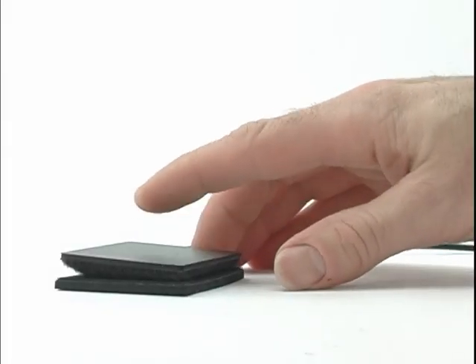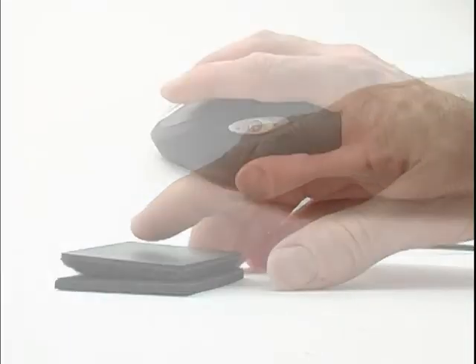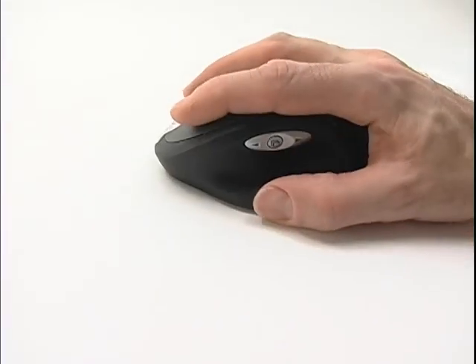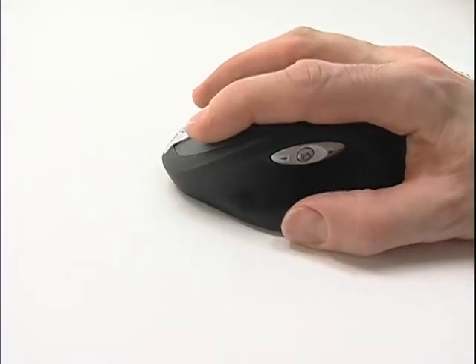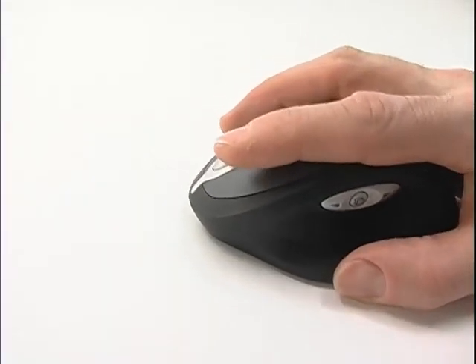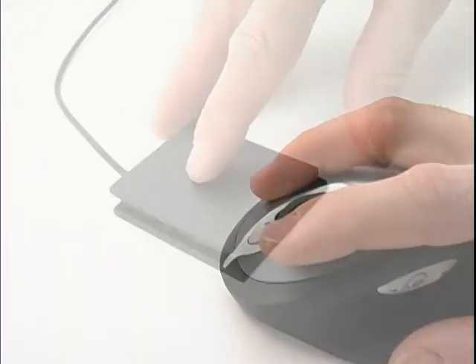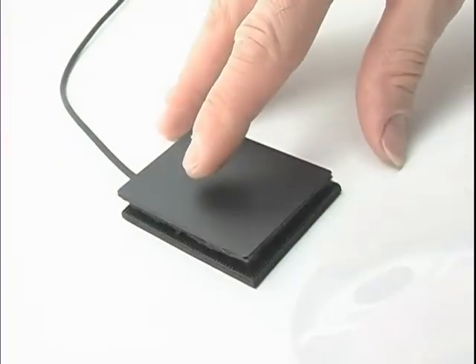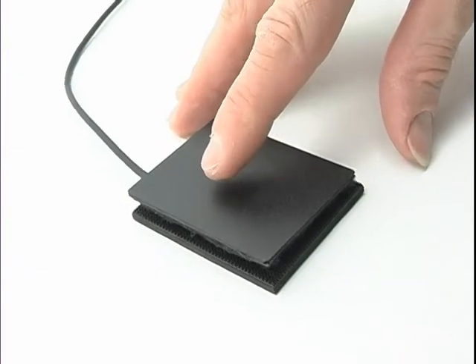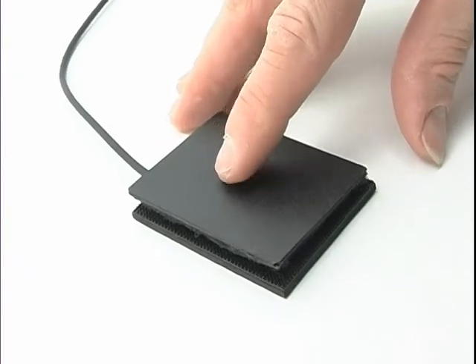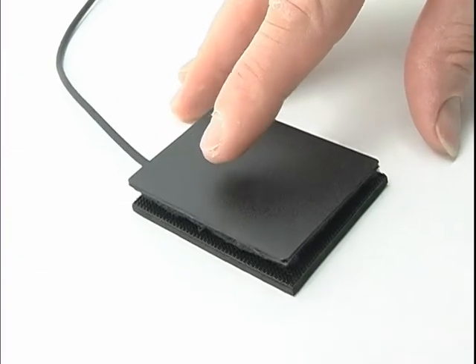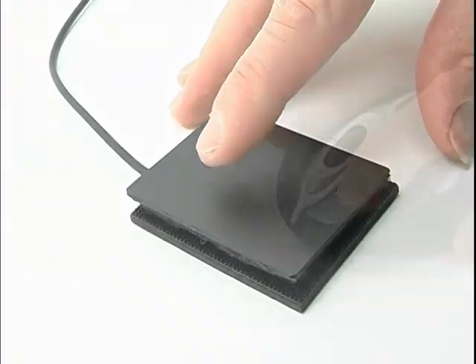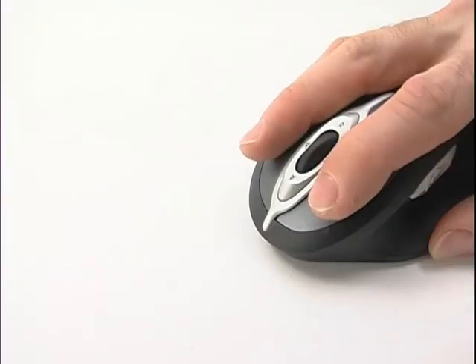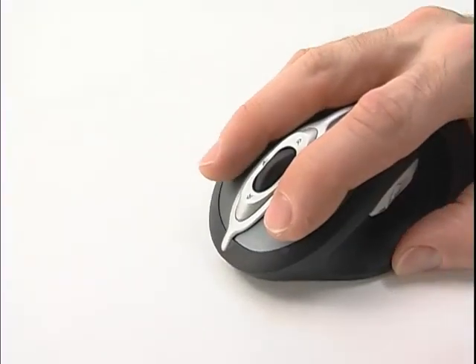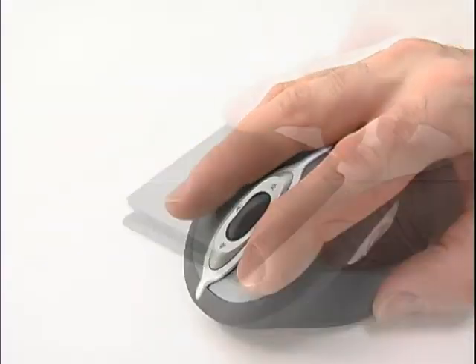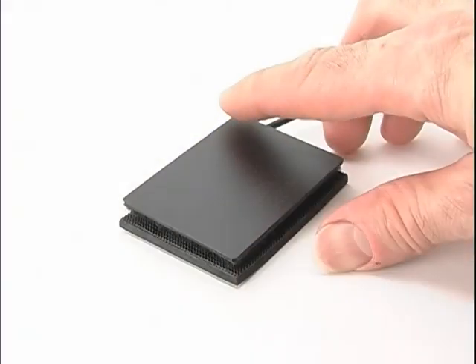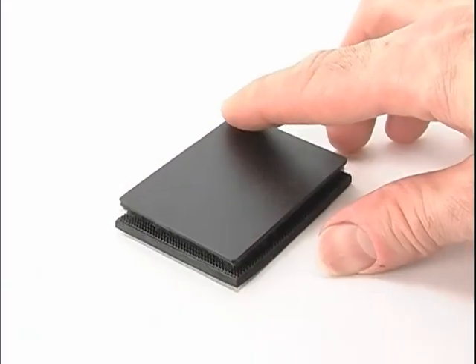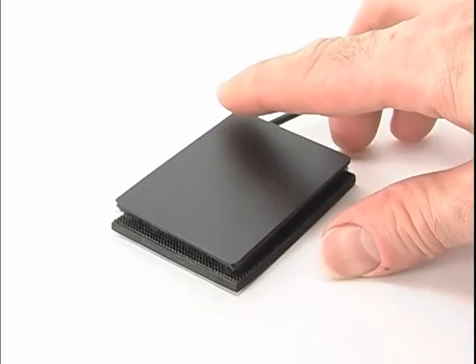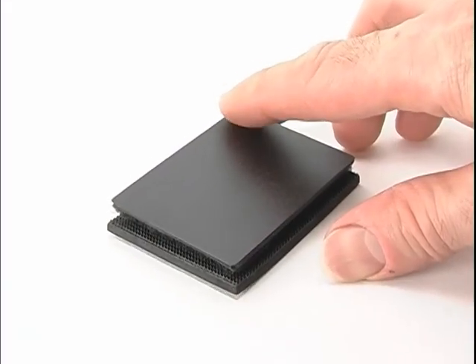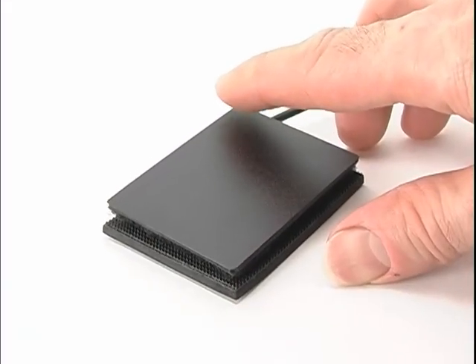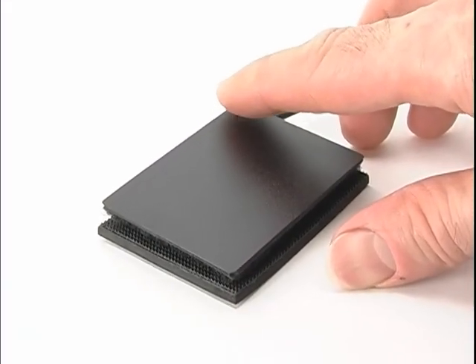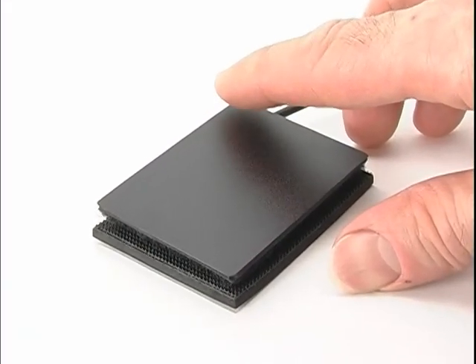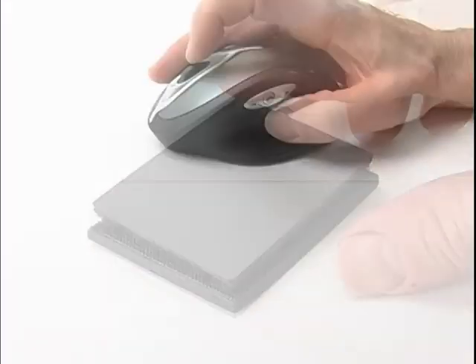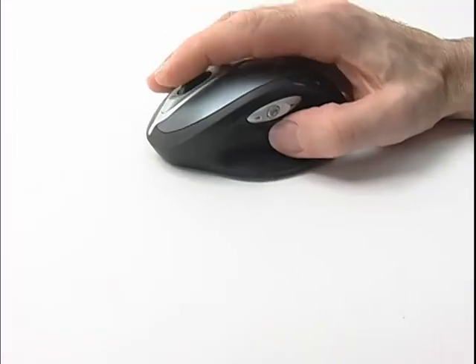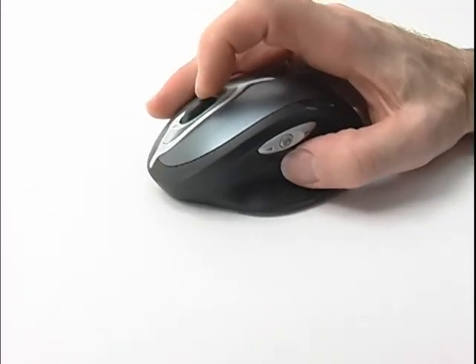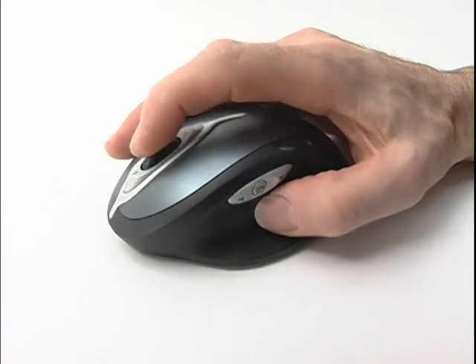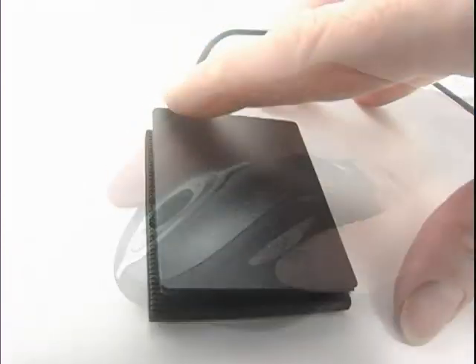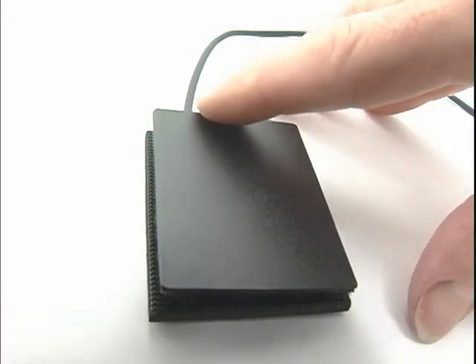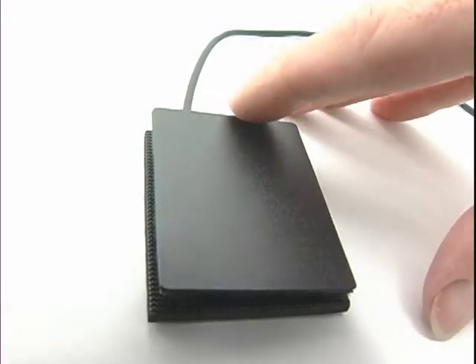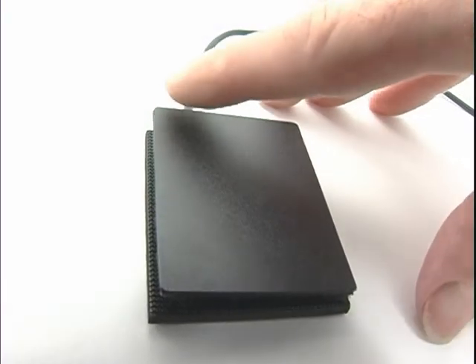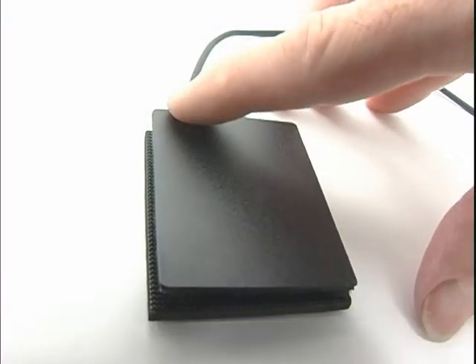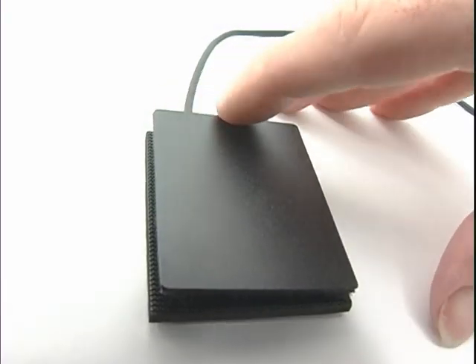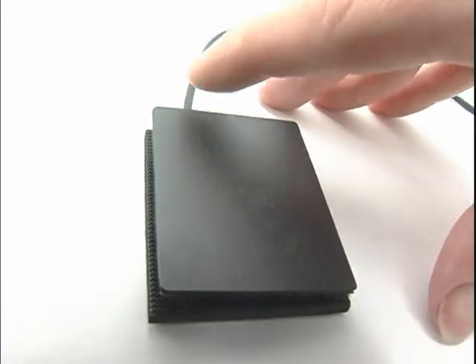Left tap: tap anywhere on the surface. Right tap: tap in the upper right hand corner. For scrolling, drag your hand along the right edge.